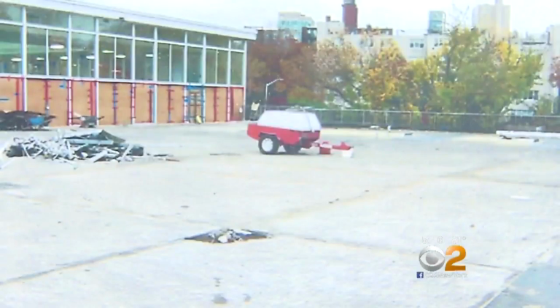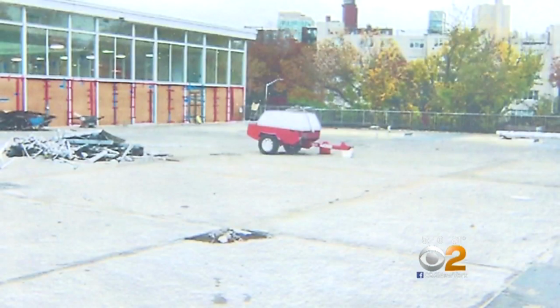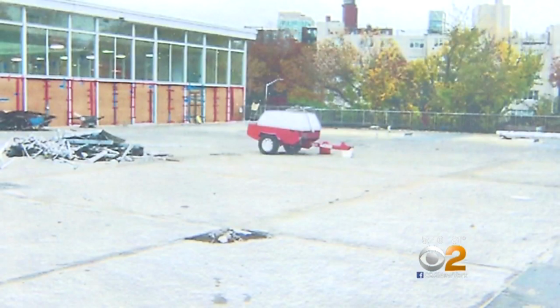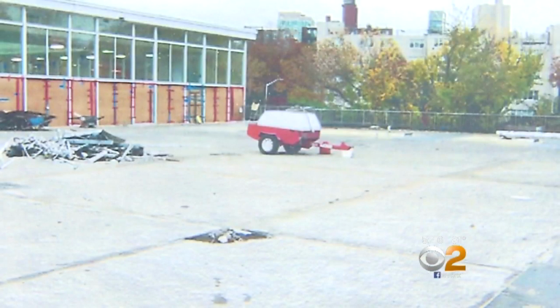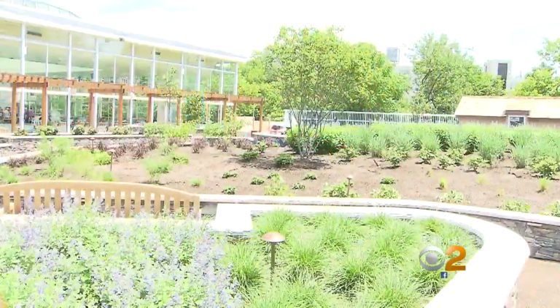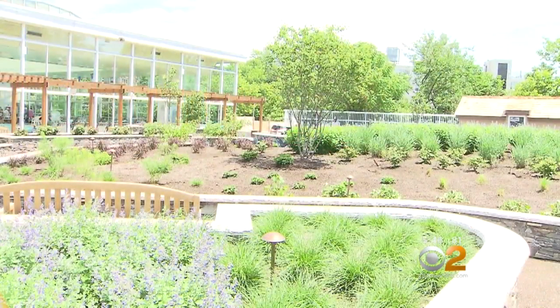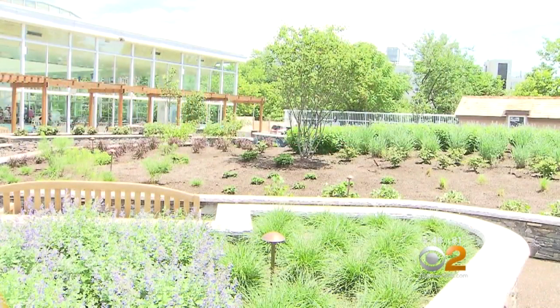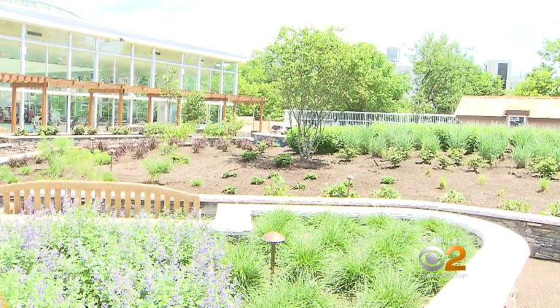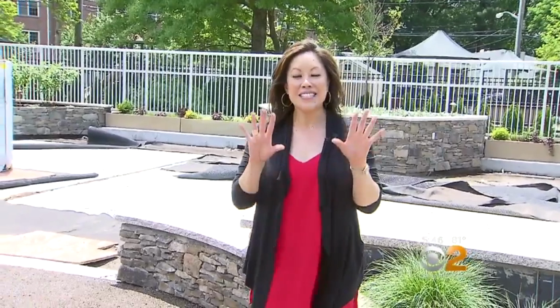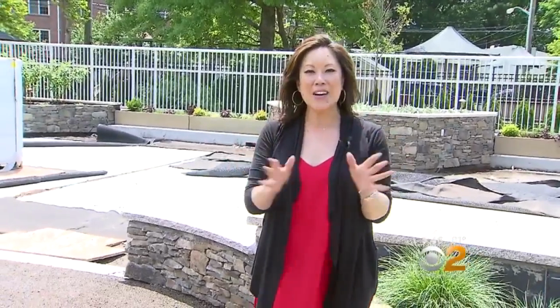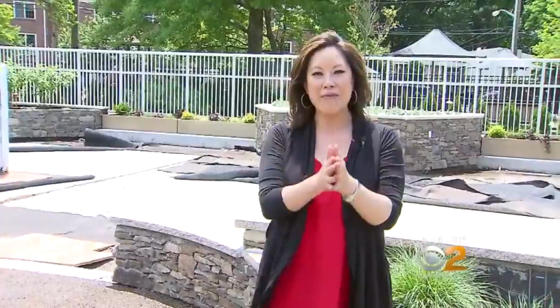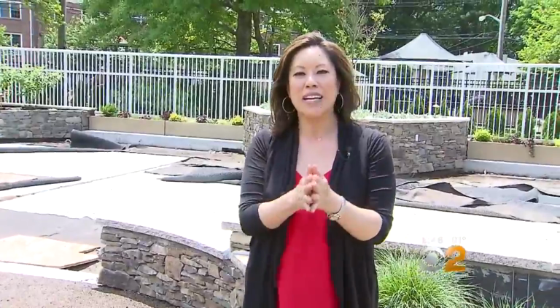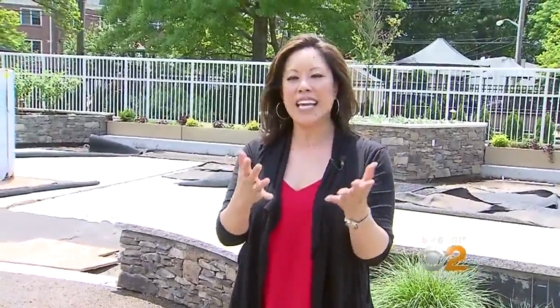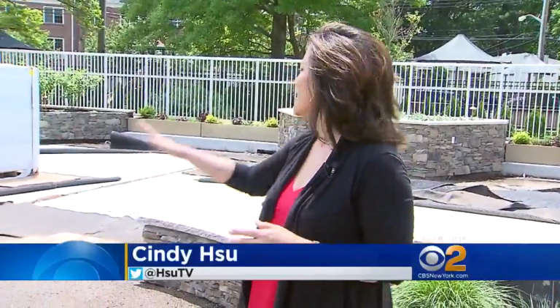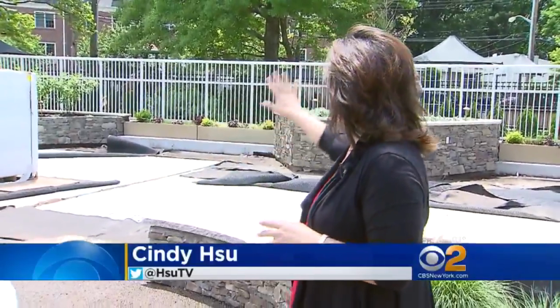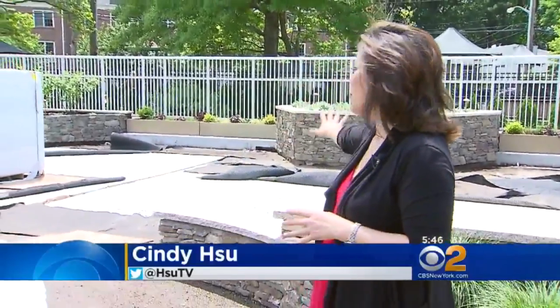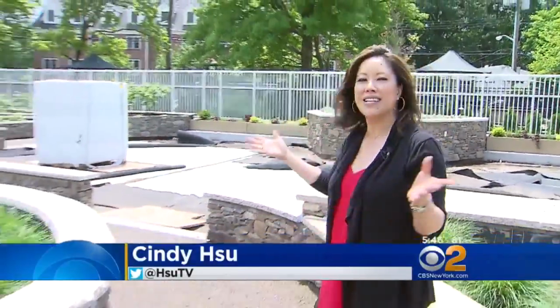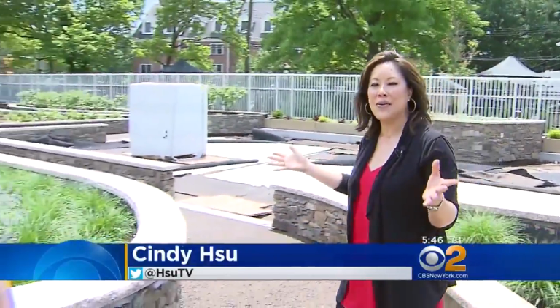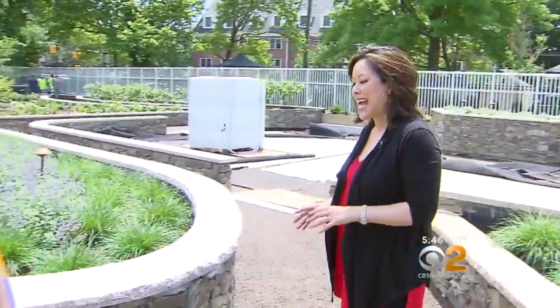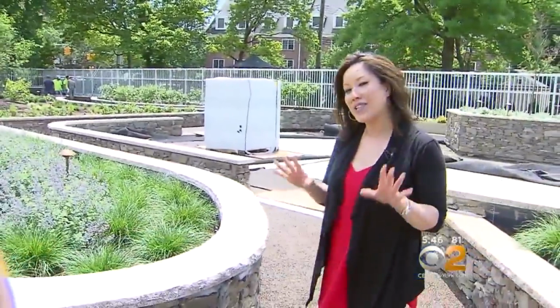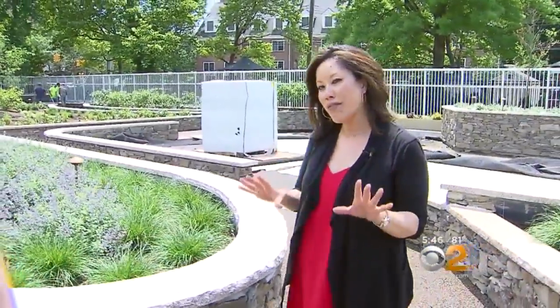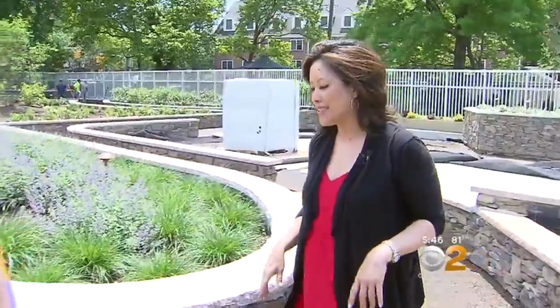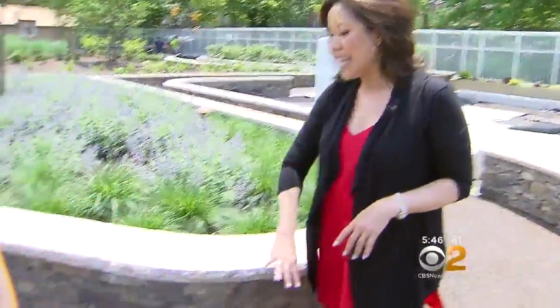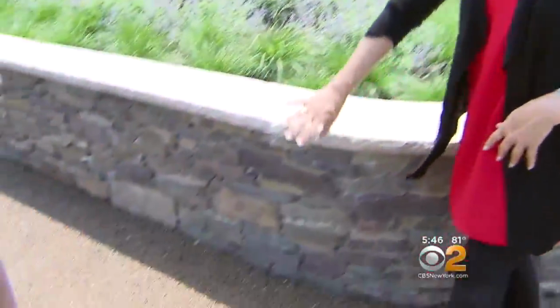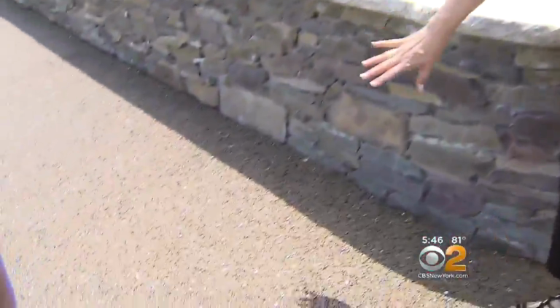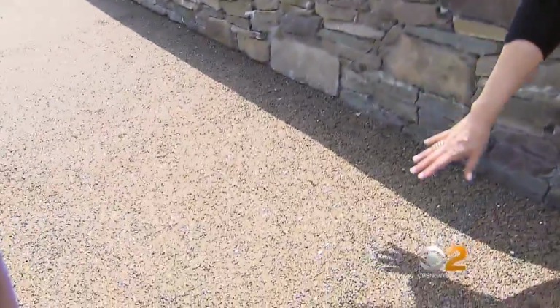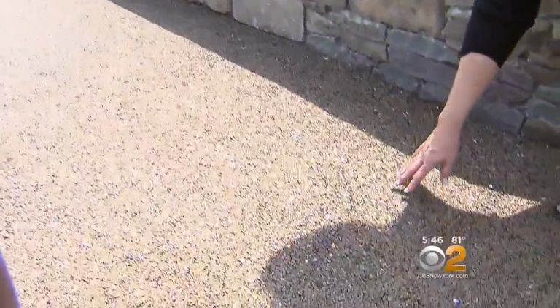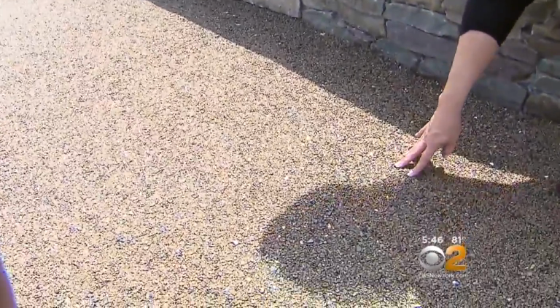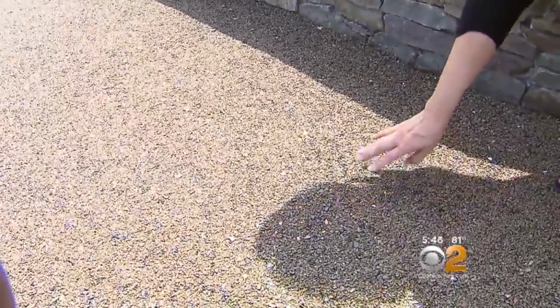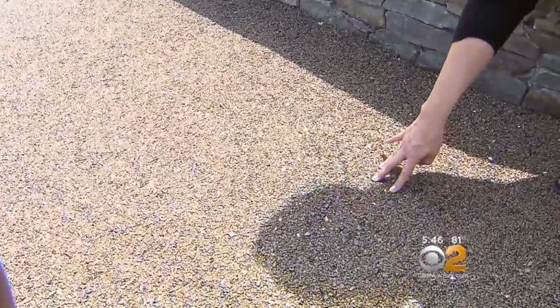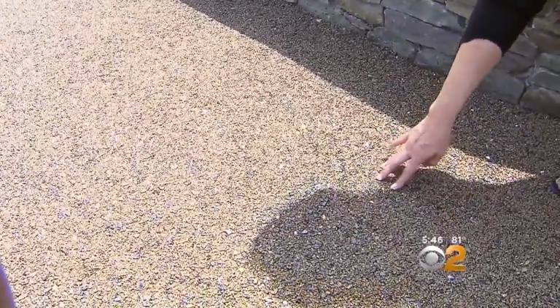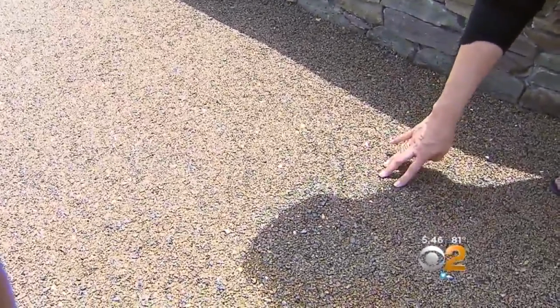This is what the roof looked like before, and this is after. There's something here for everyone. For the kids, this is going to be a playground in just a few weeks. And if you like to walk for exercise, this is a walking path that goes throughout the green roof and it's made out of recycled tires.